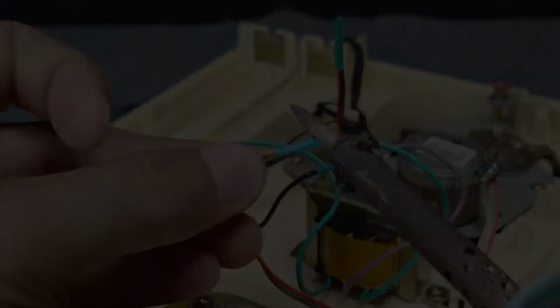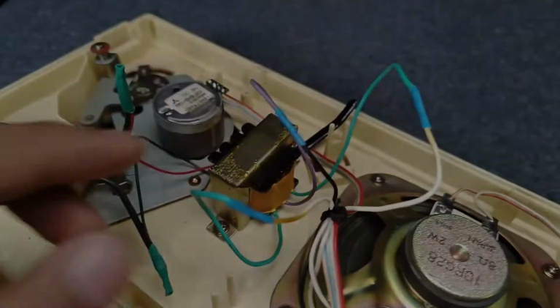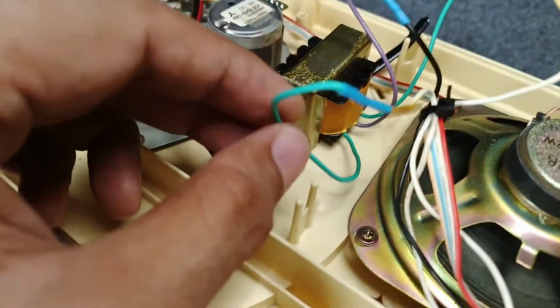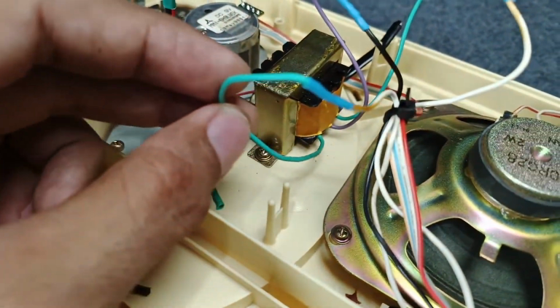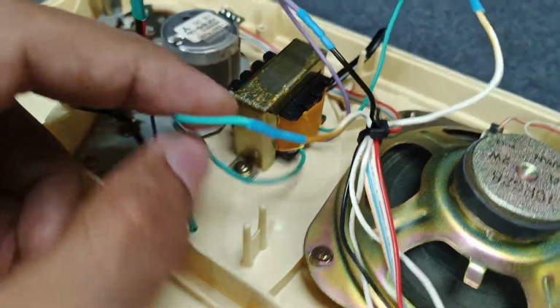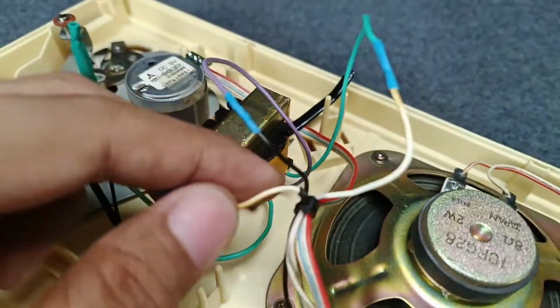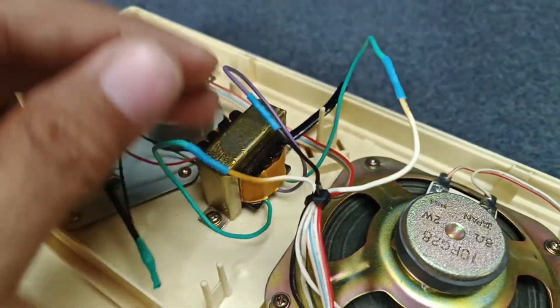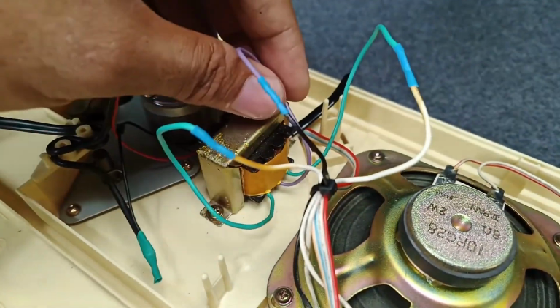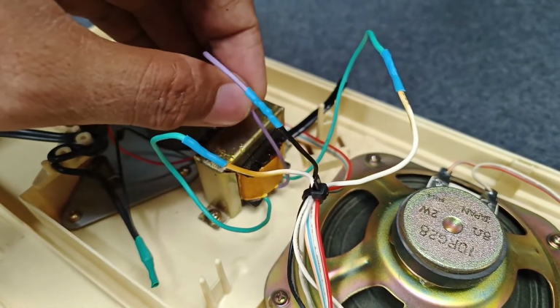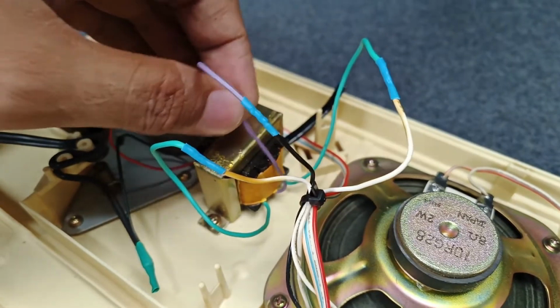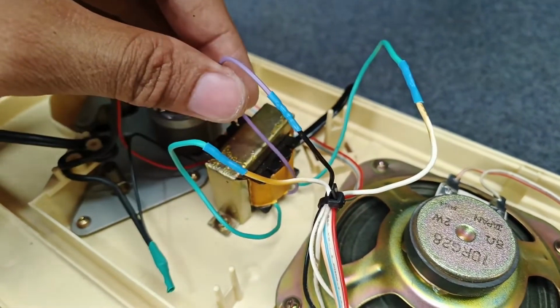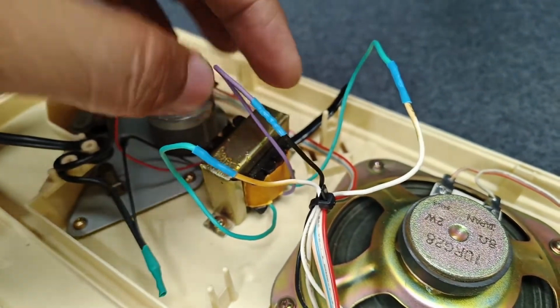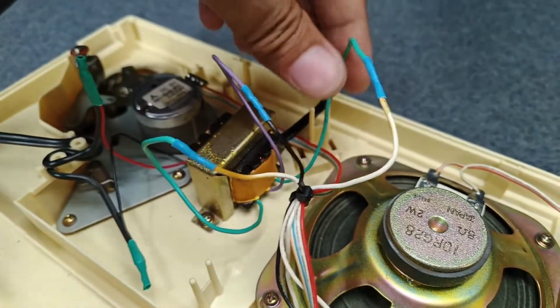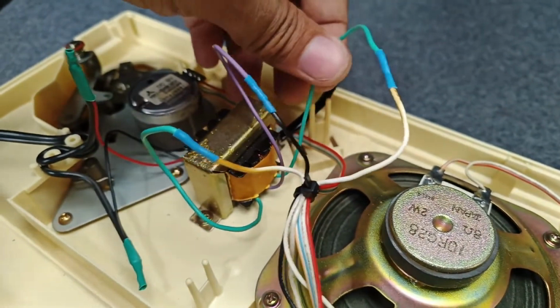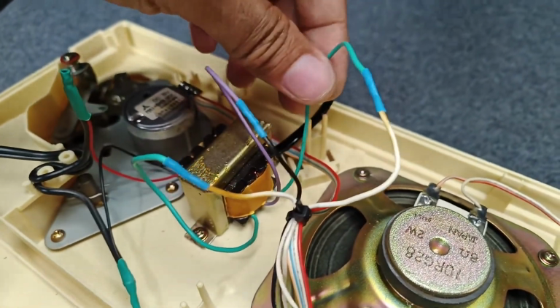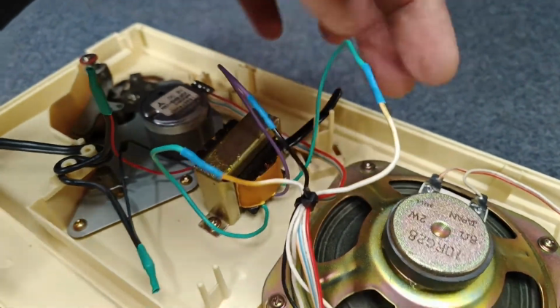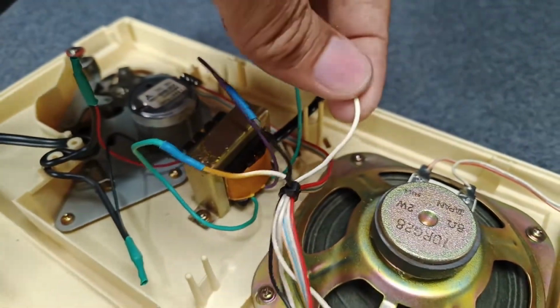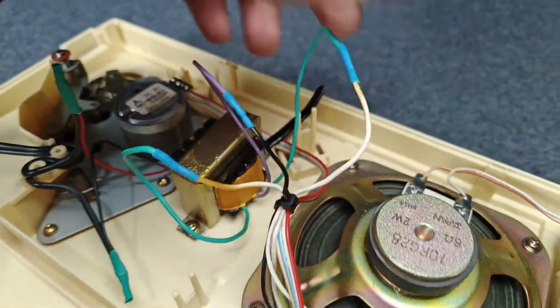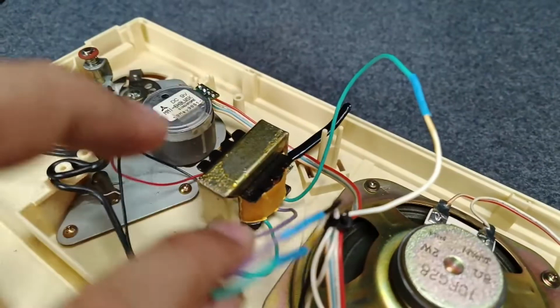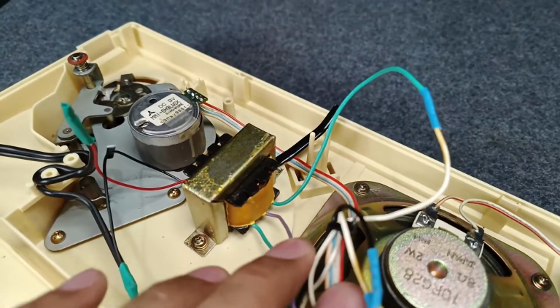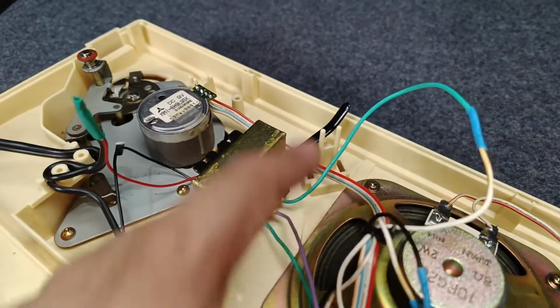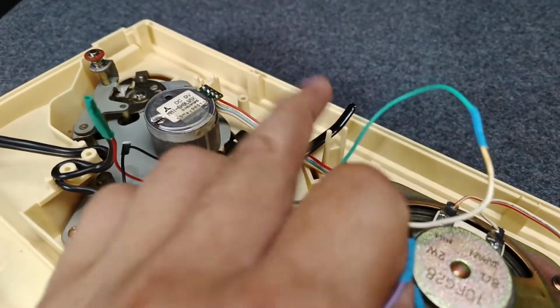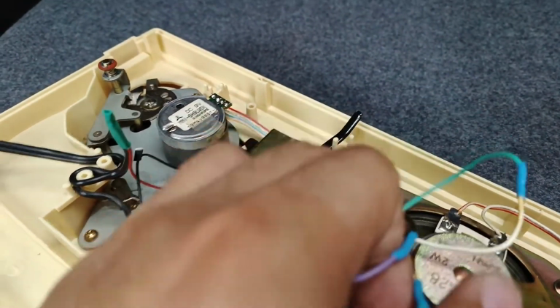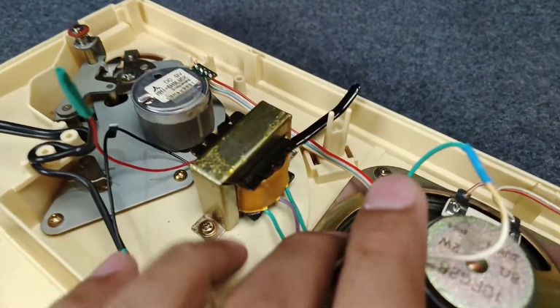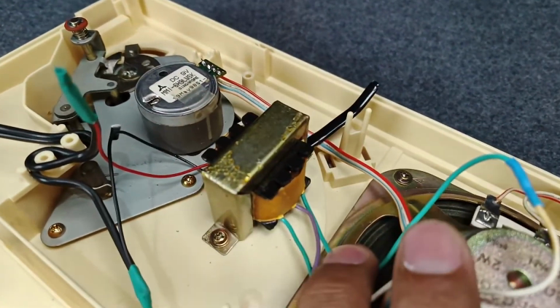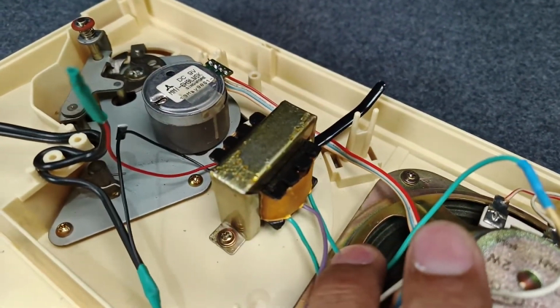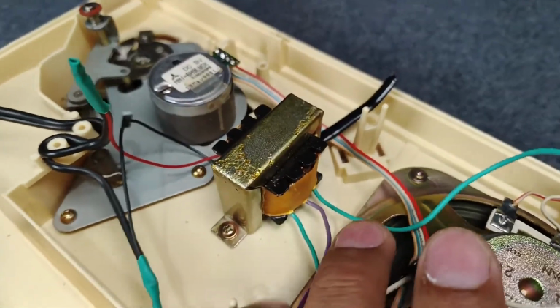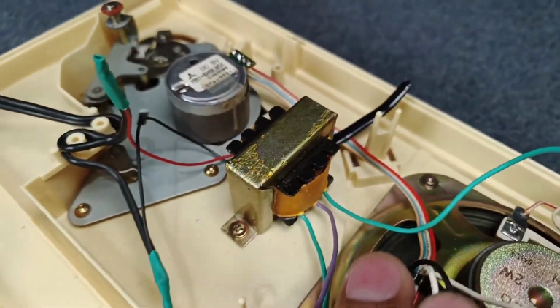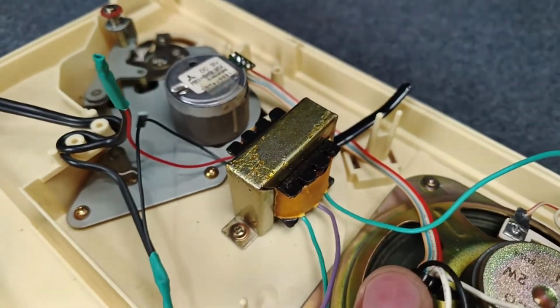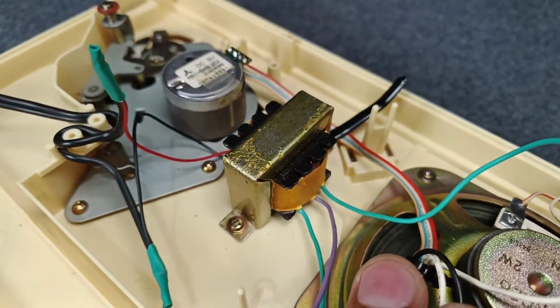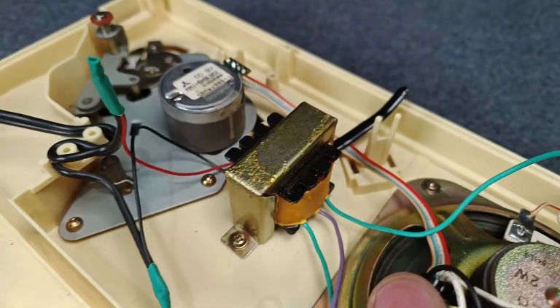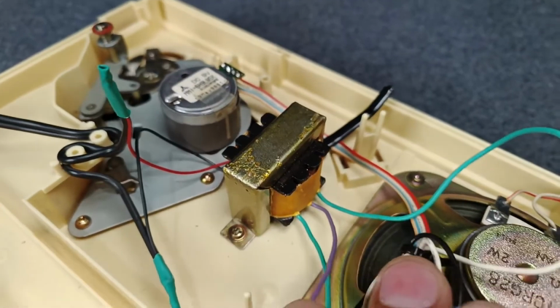This is the connection: green, white, then center tap, violet, black, then the other green to white wire. Very, very easy to replace a 220 9-0-9 transformer.